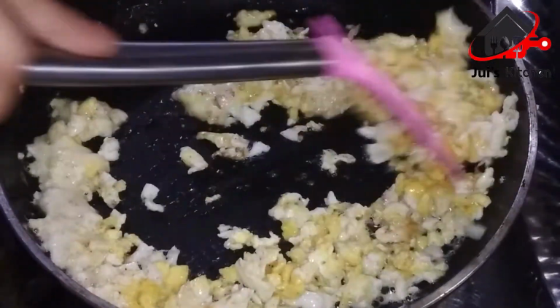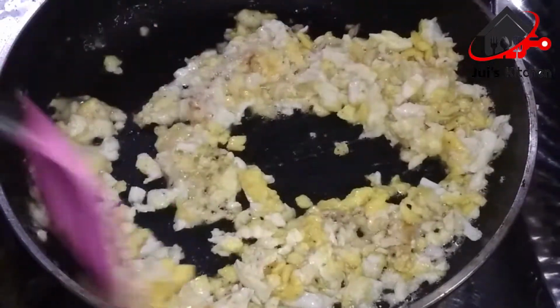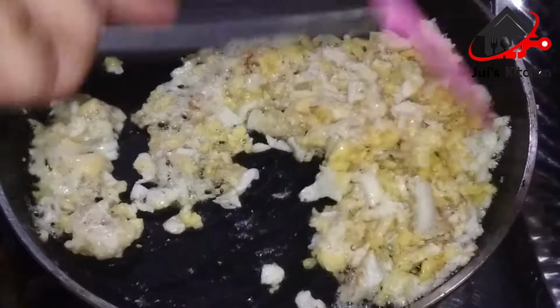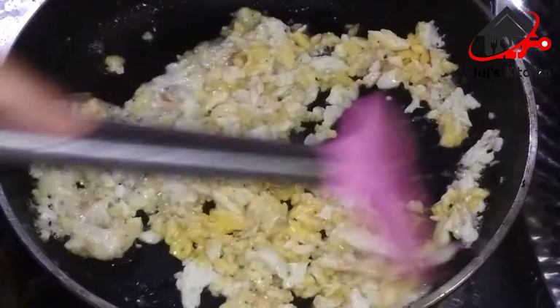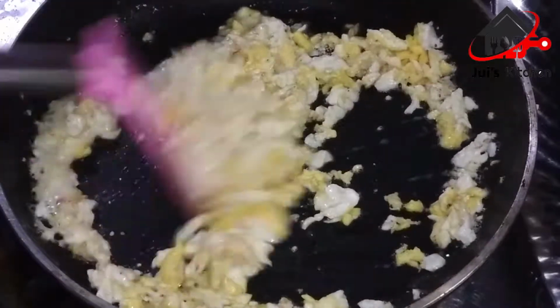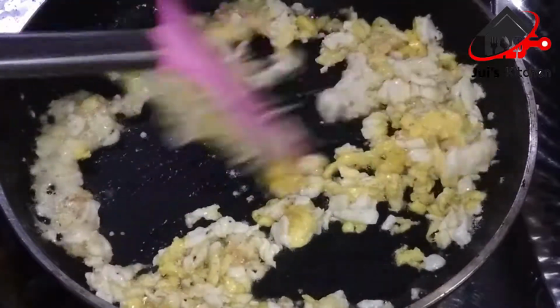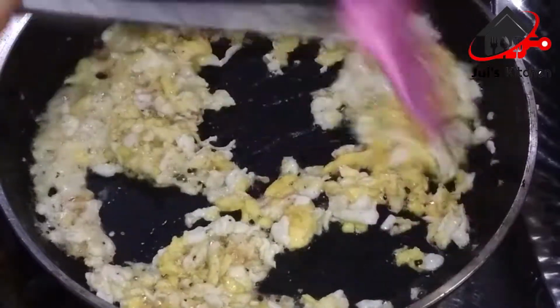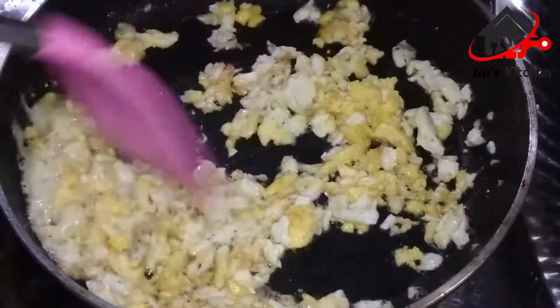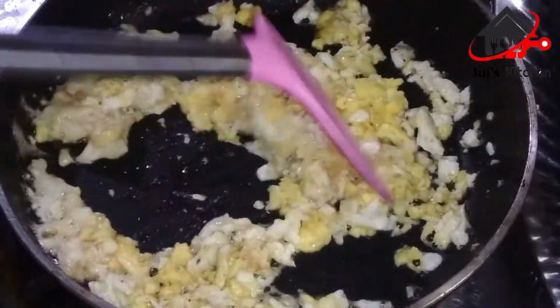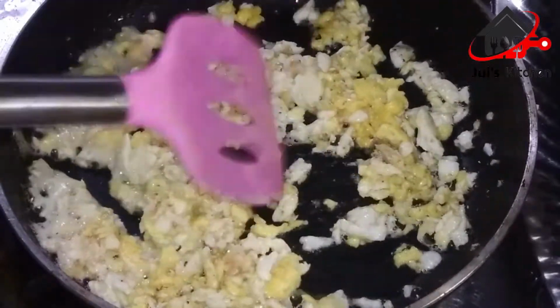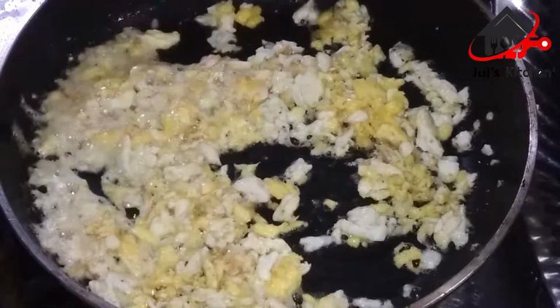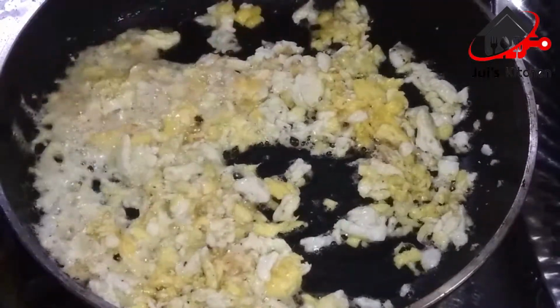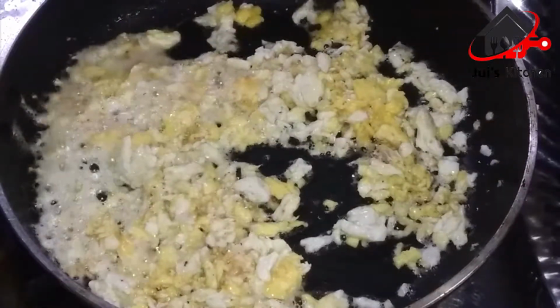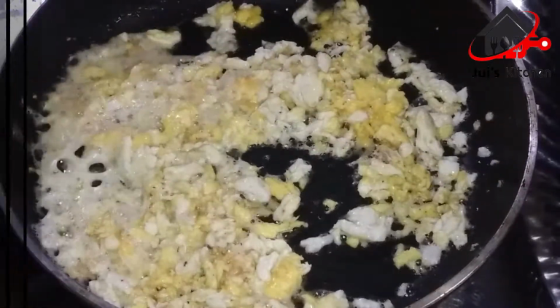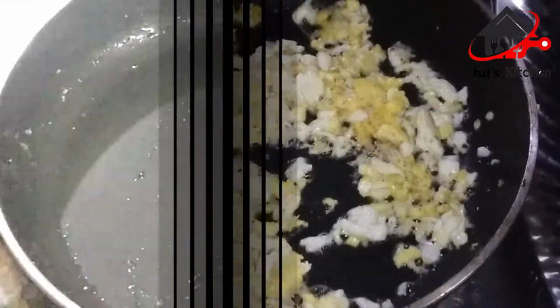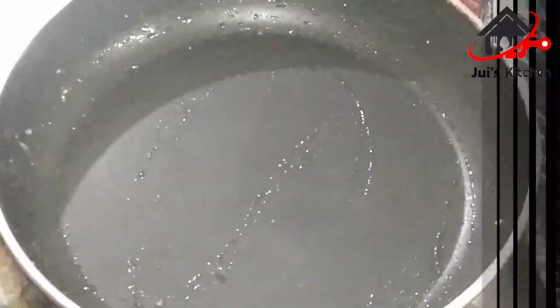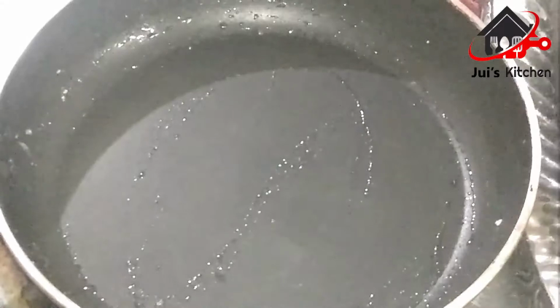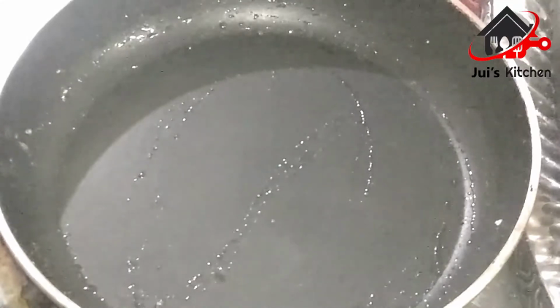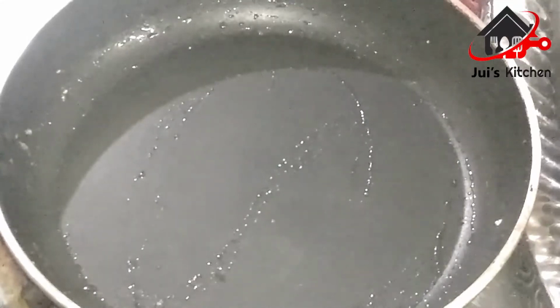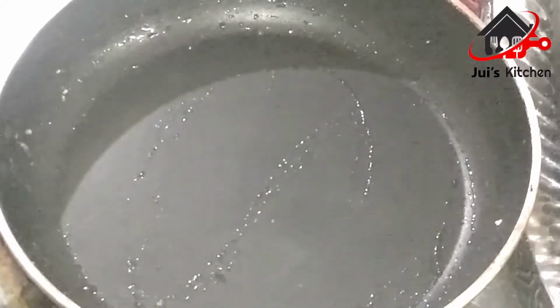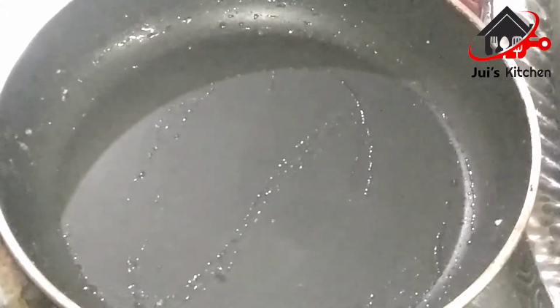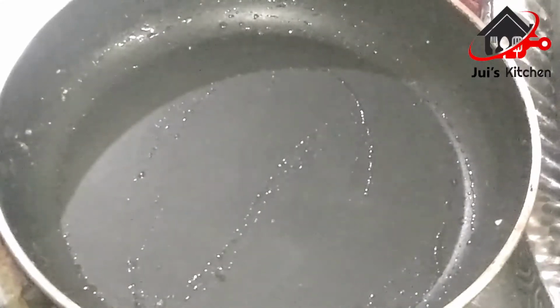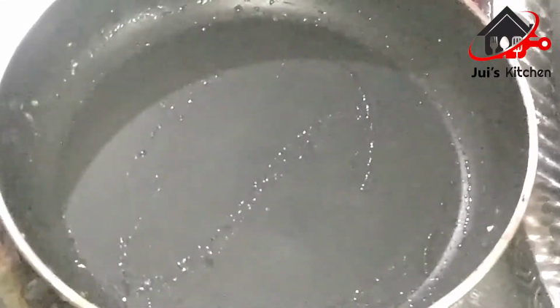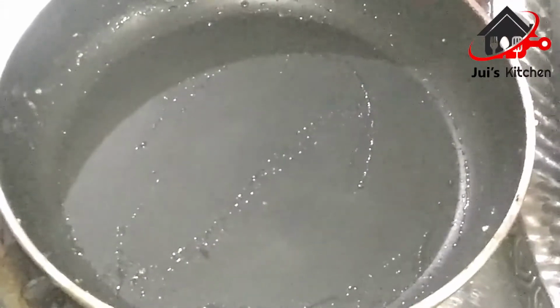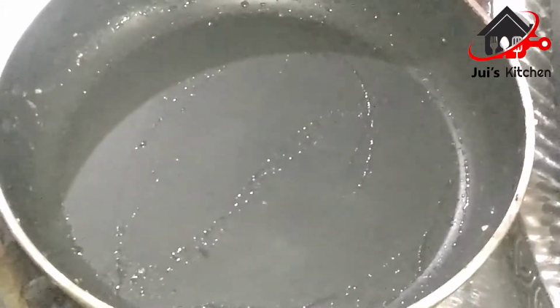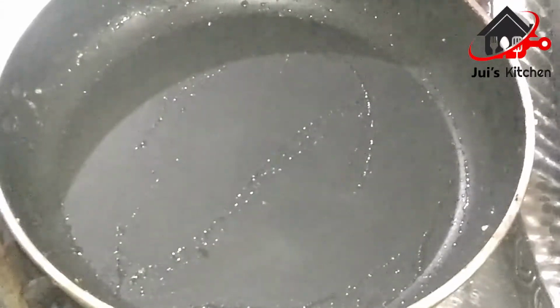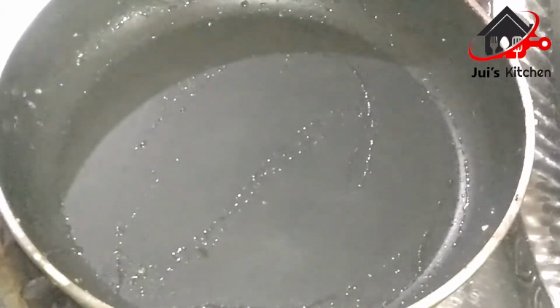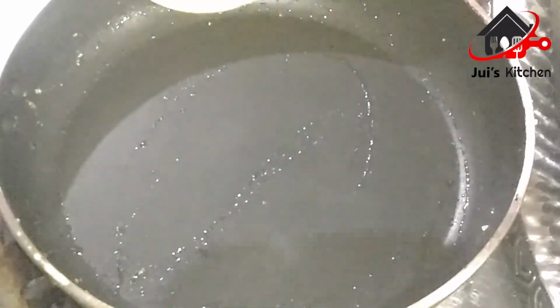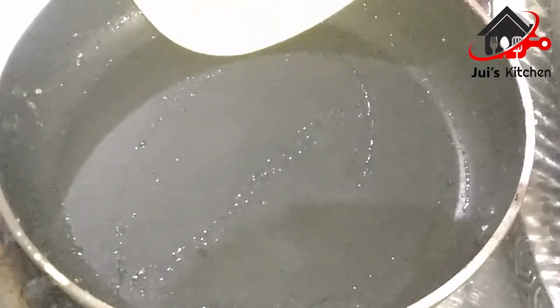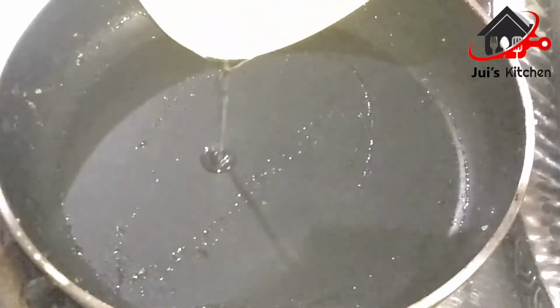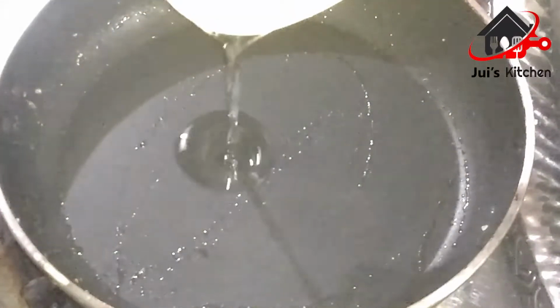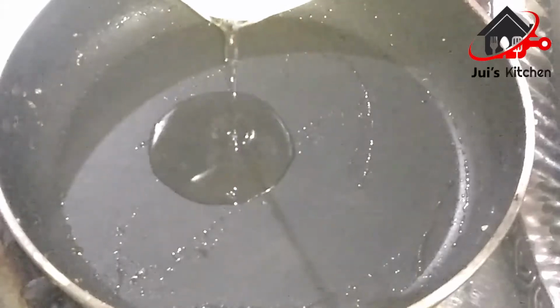We are going to make it into a few slices. I will give you 2 tablespoons of heat.